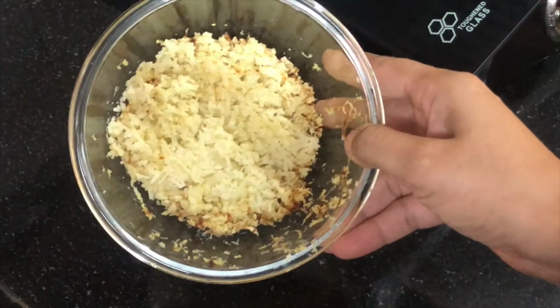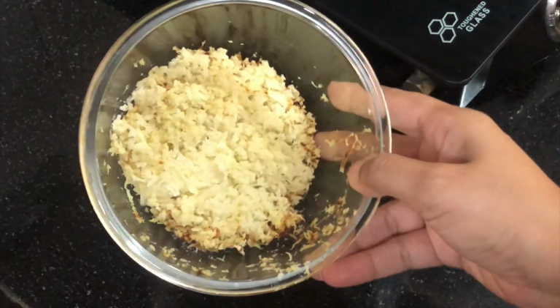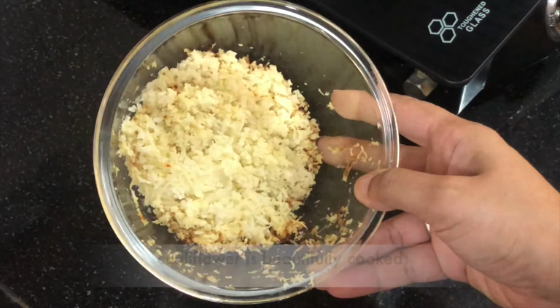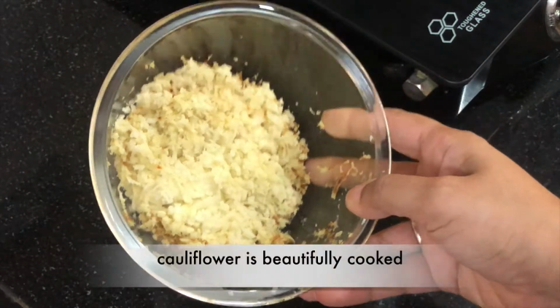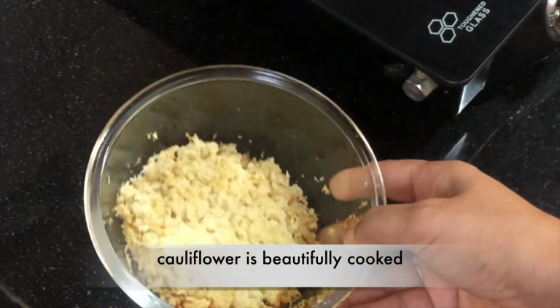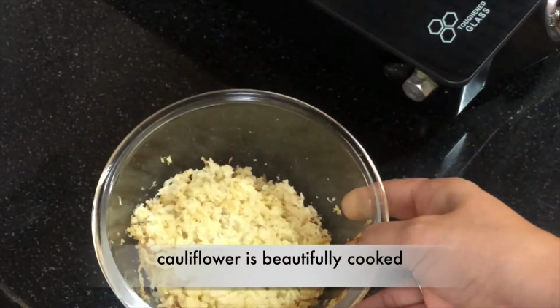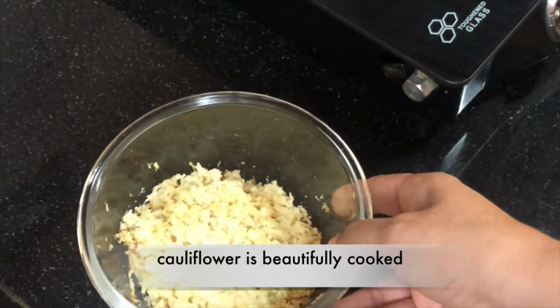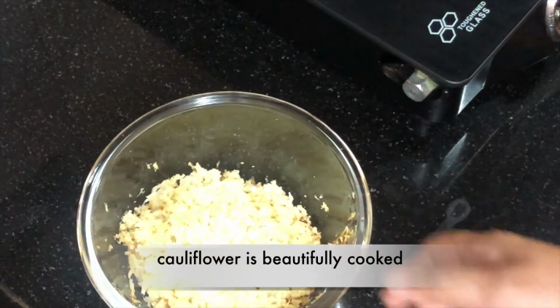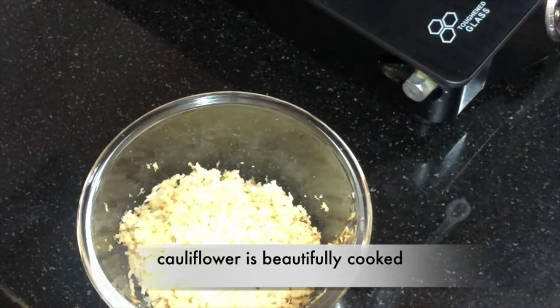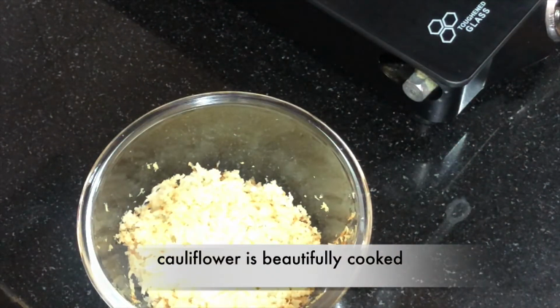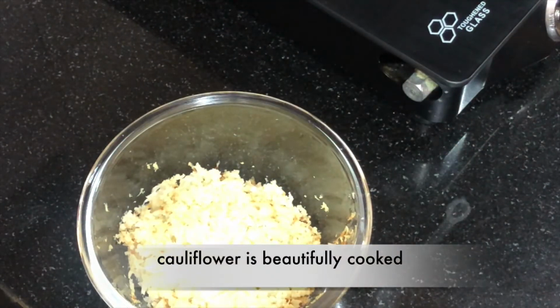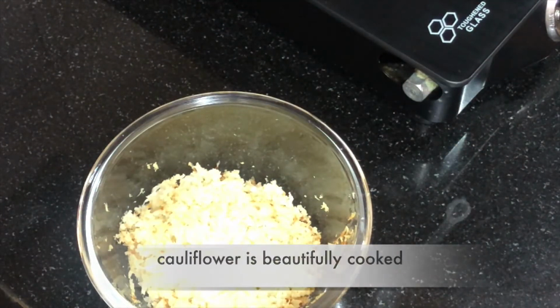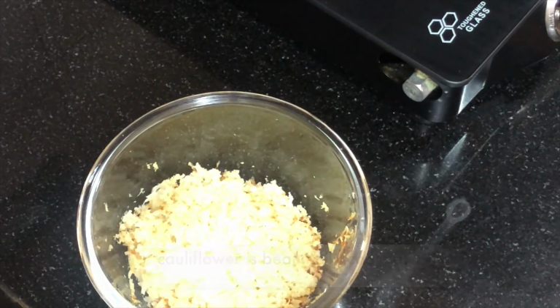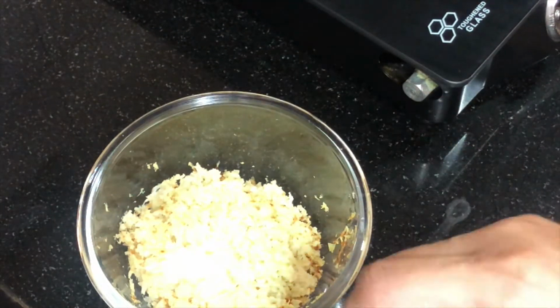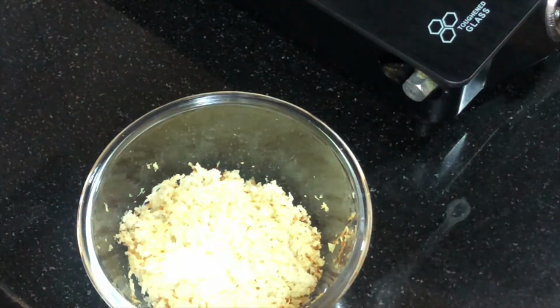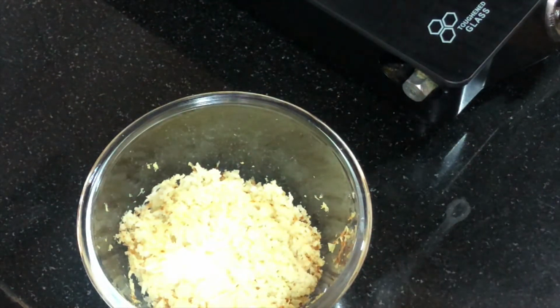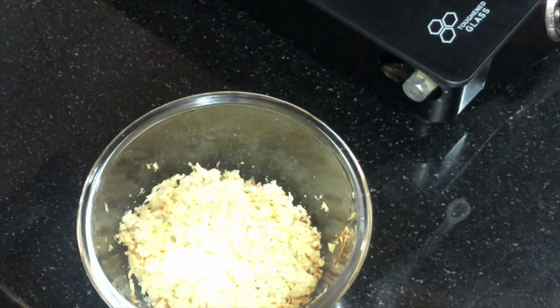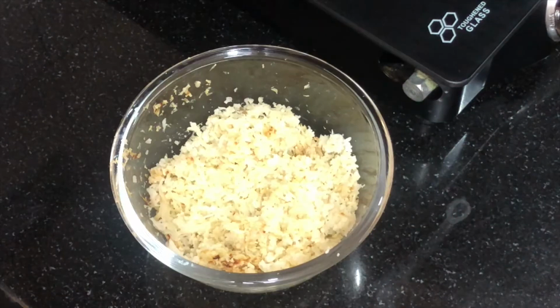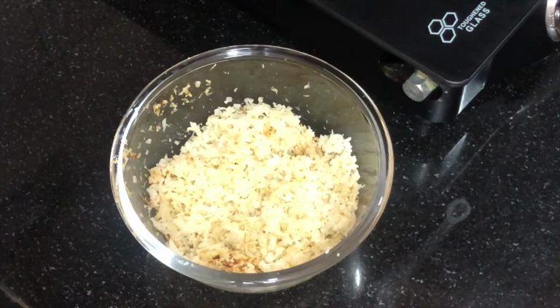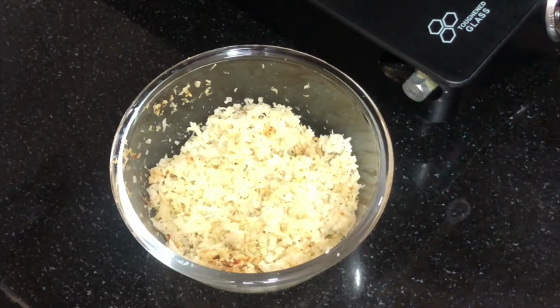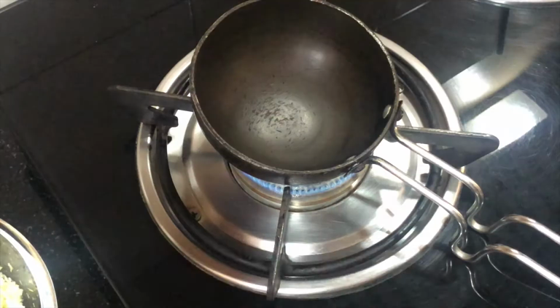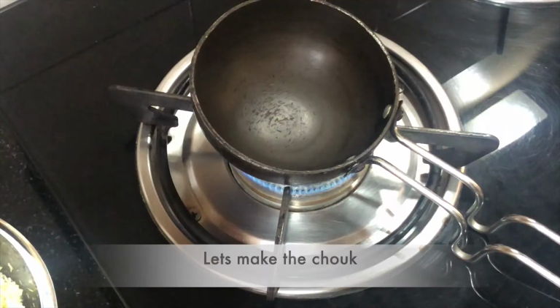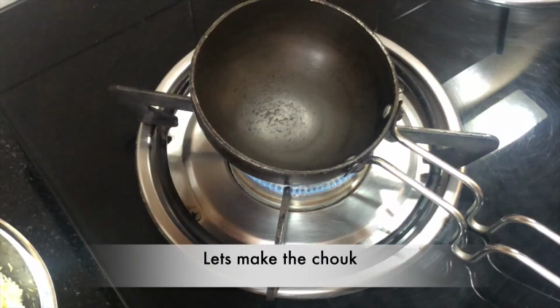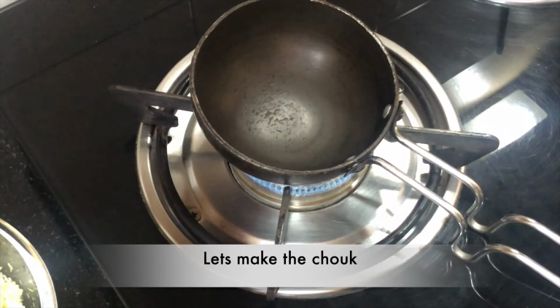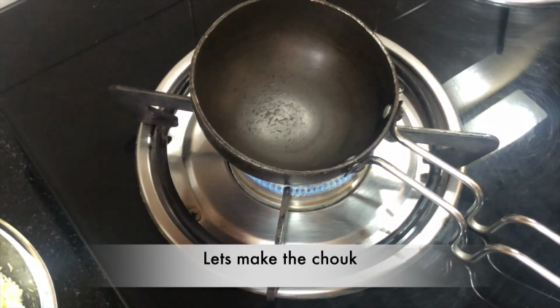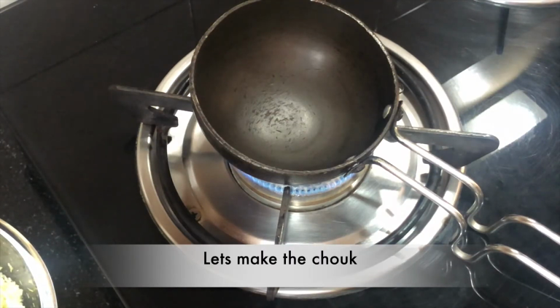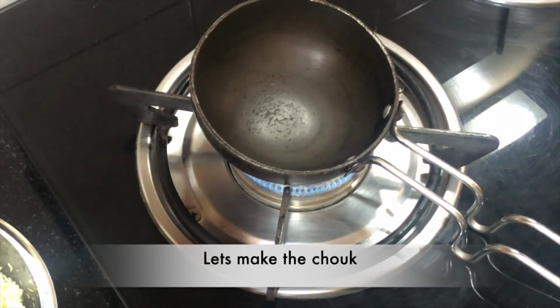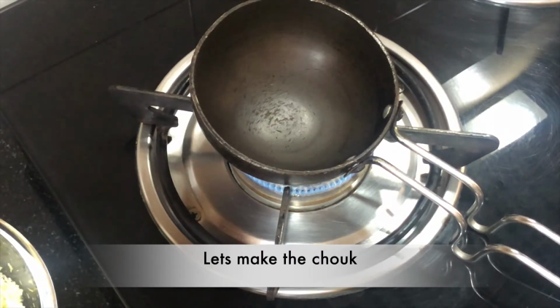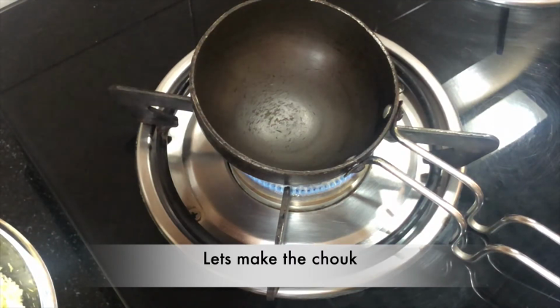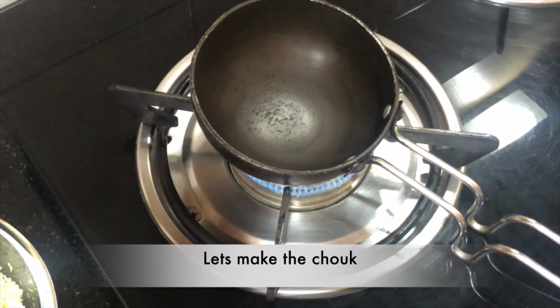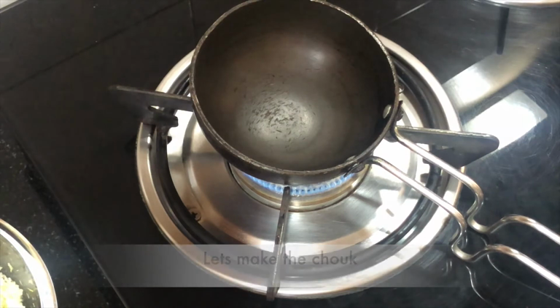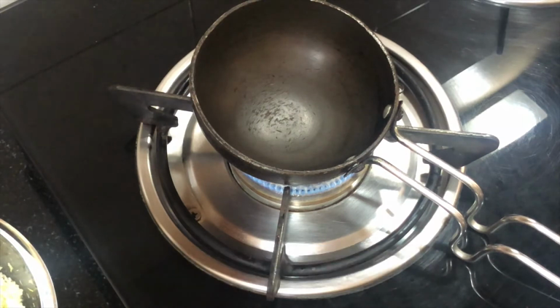After the microwave, it has been cooked very well and the amount of moisture has reduced. The quantity has decreased as the moisture has gone out.